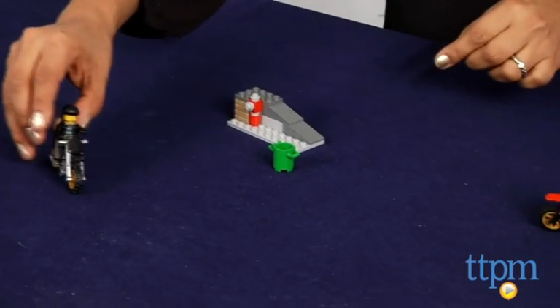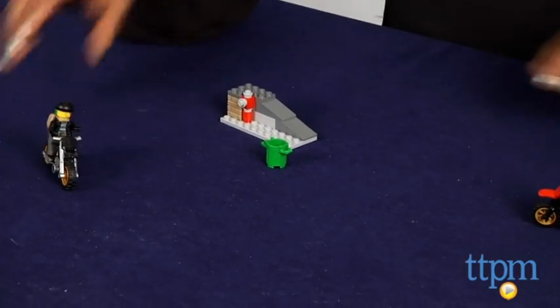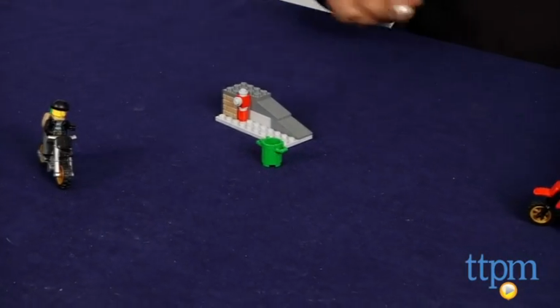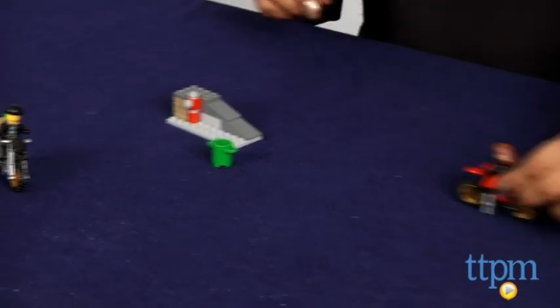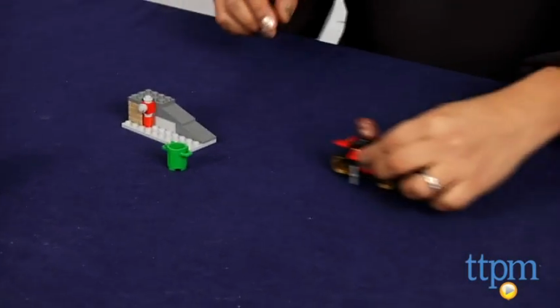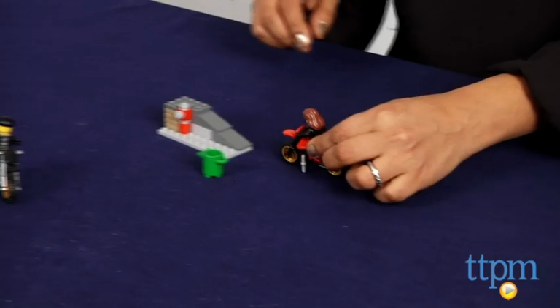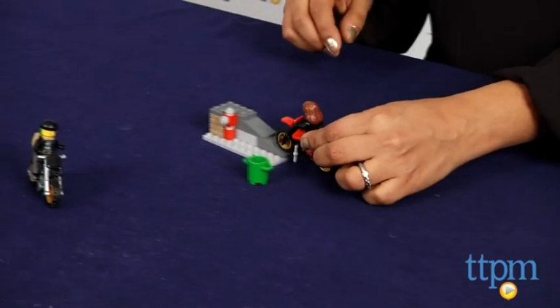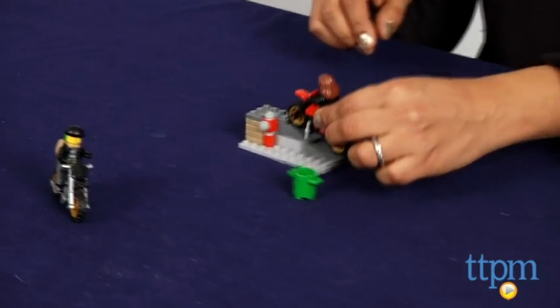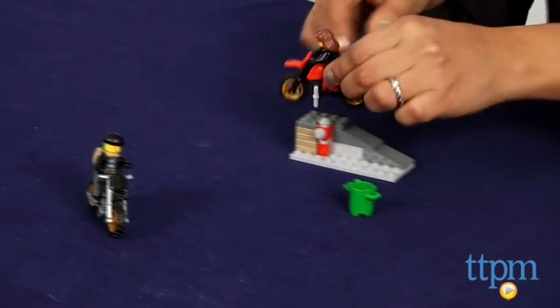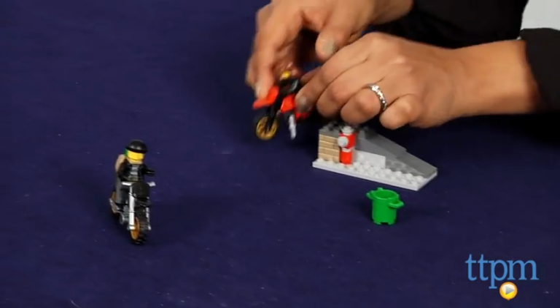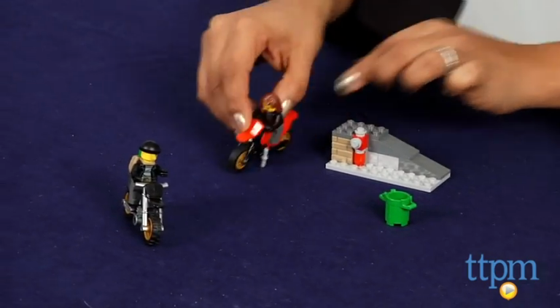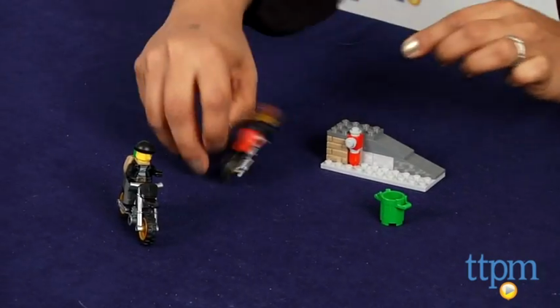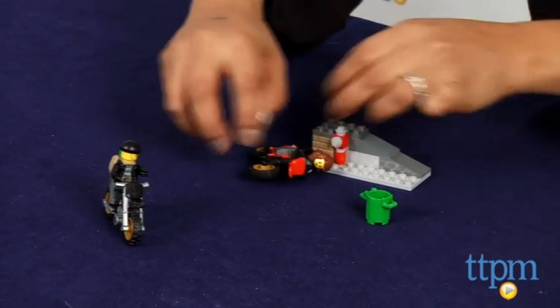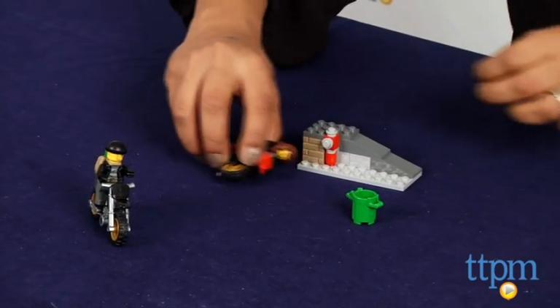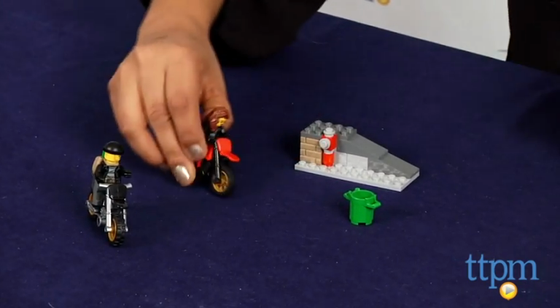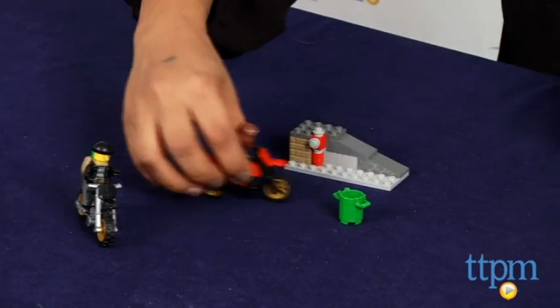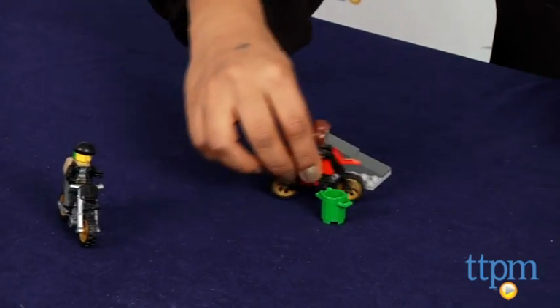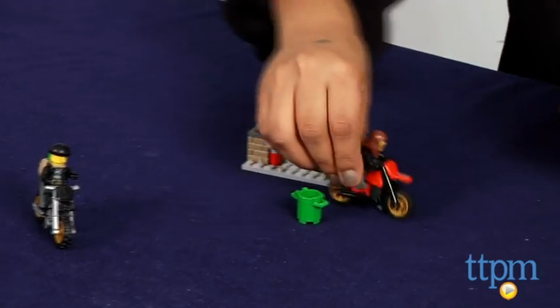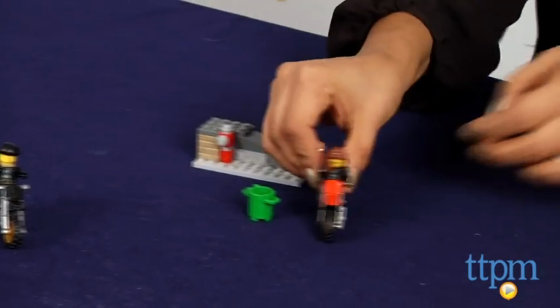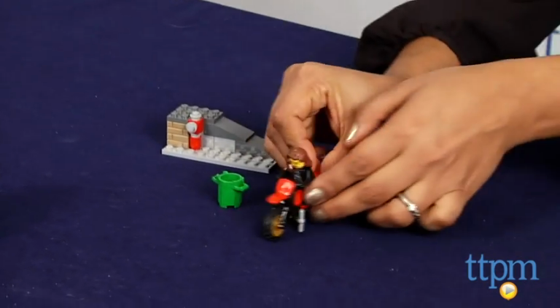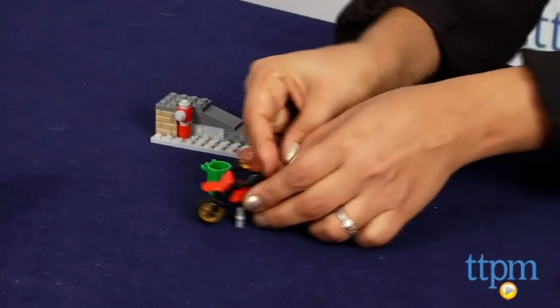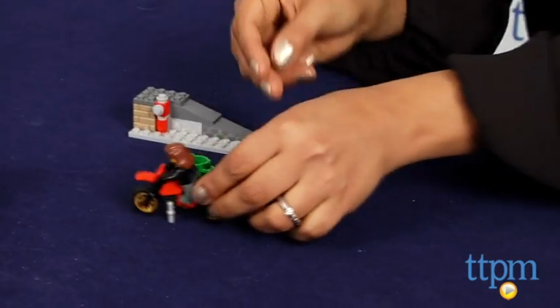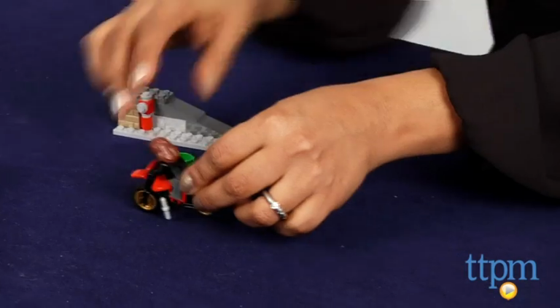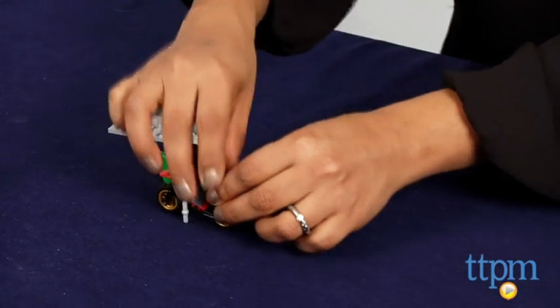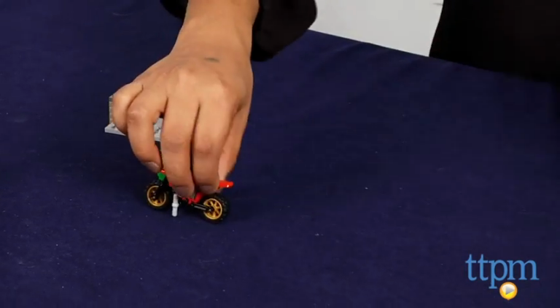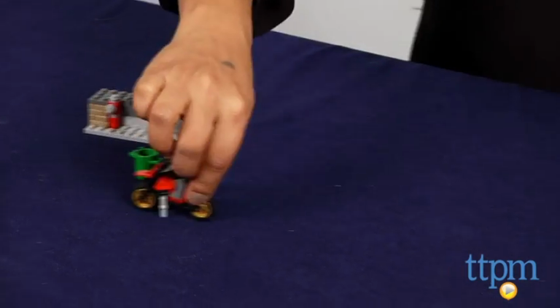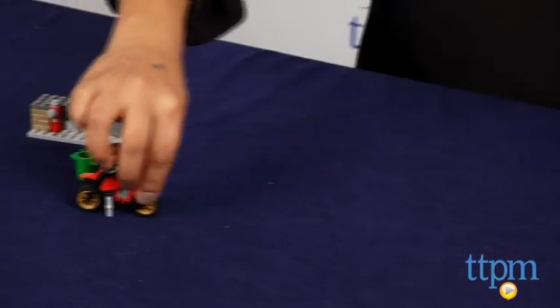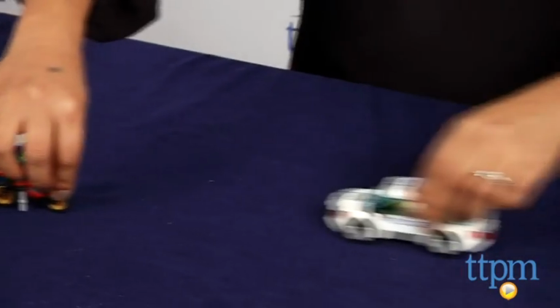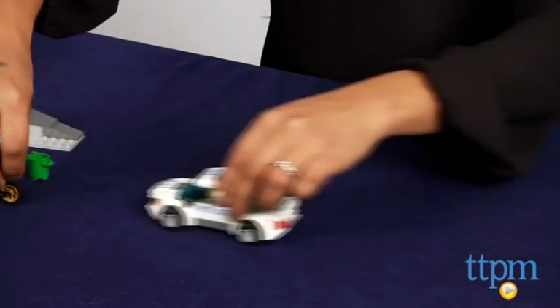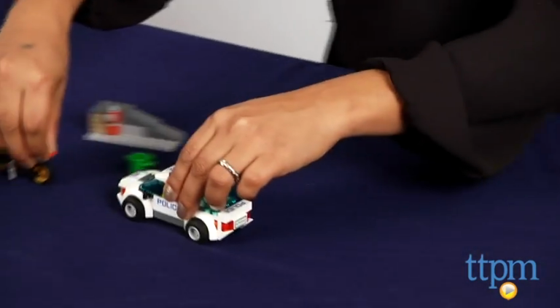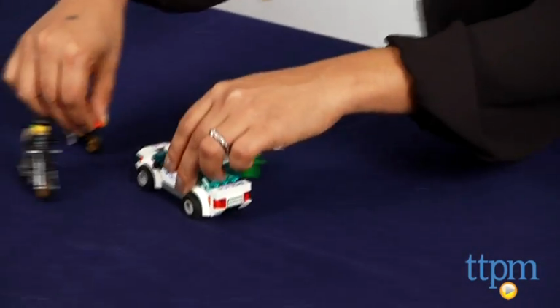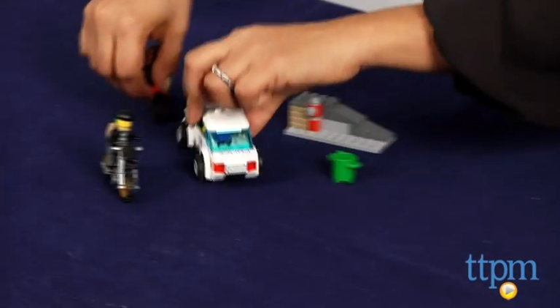This 110-piece LEGO City set is a lot of fun and will certainly engage kids and adults in hours of creative storytelling, roleplay, and hands-on building play.